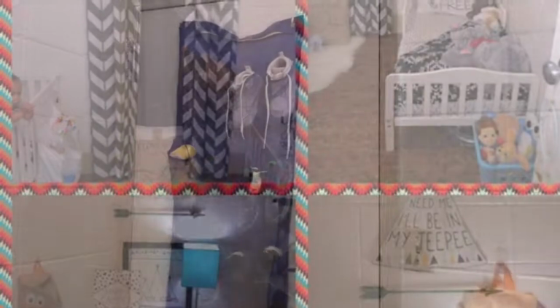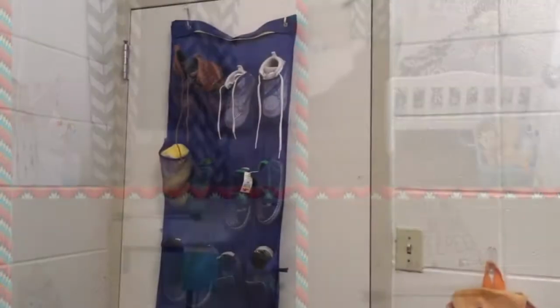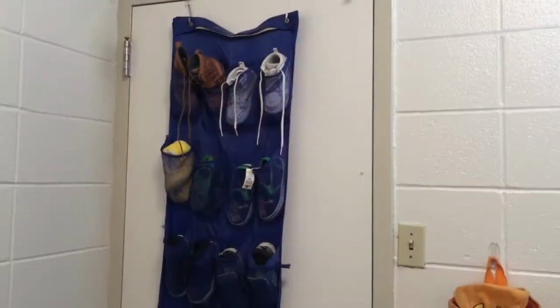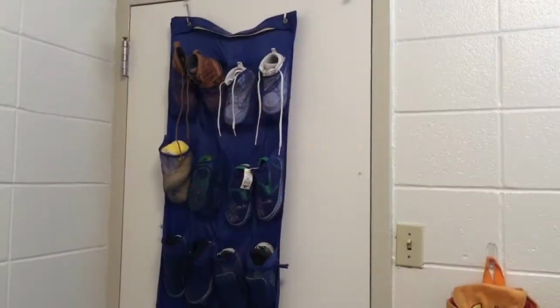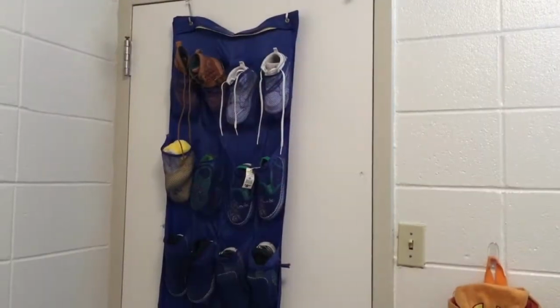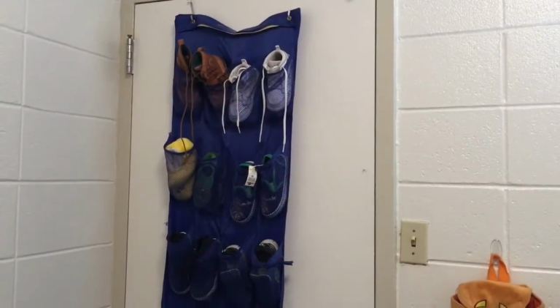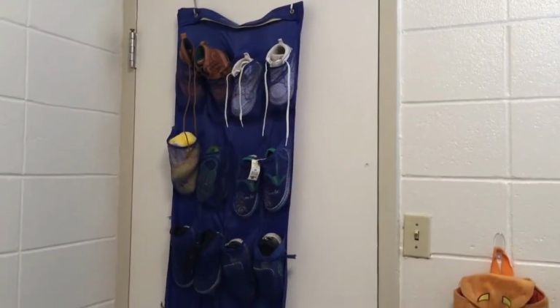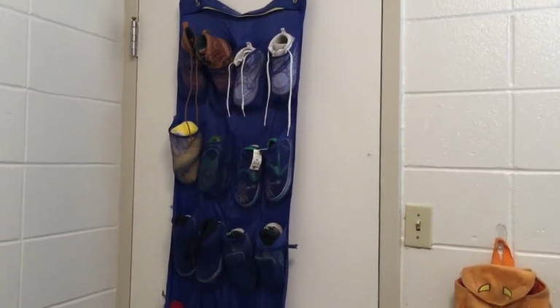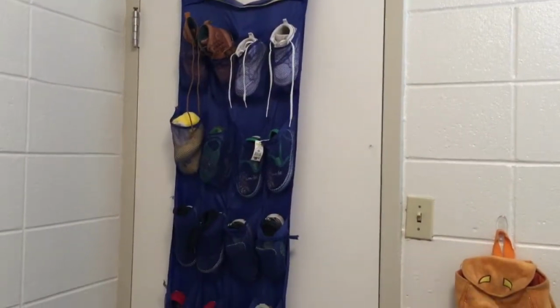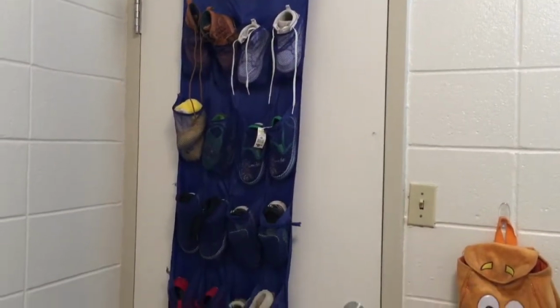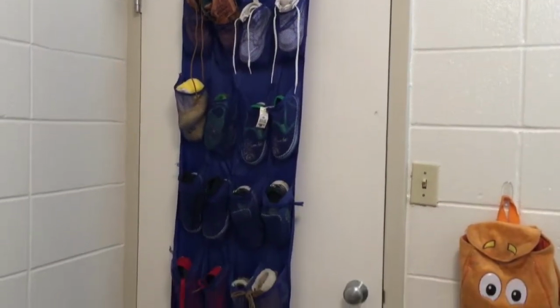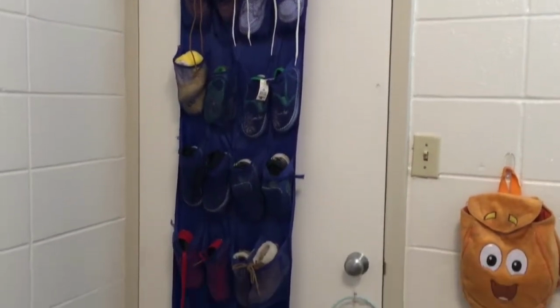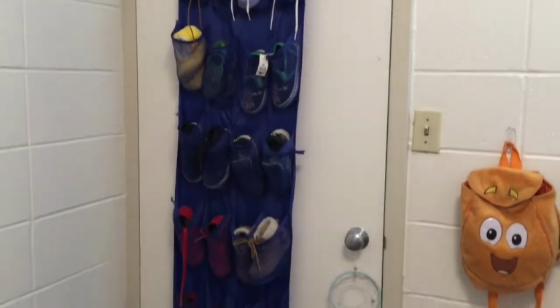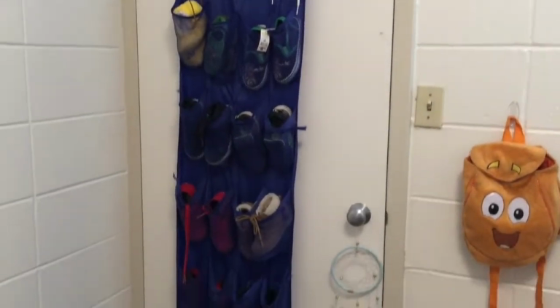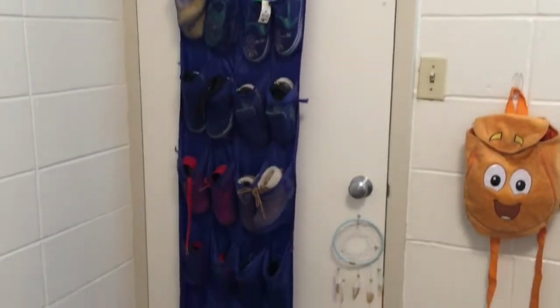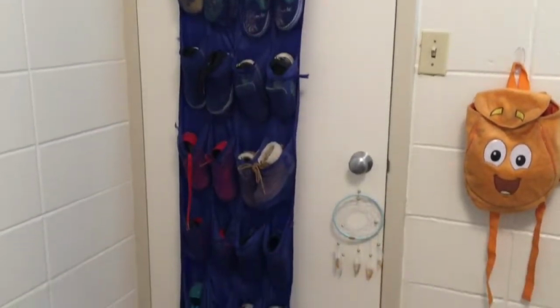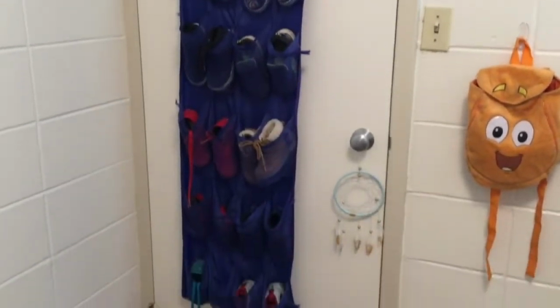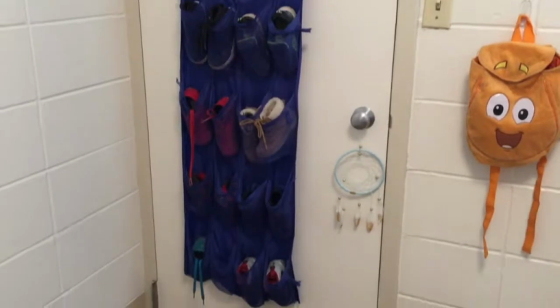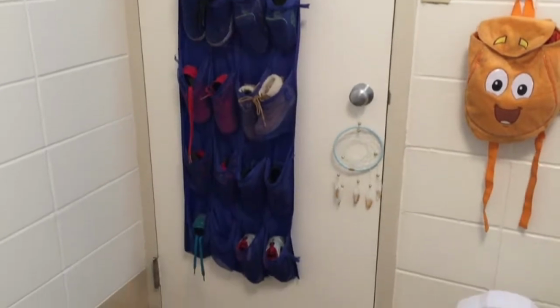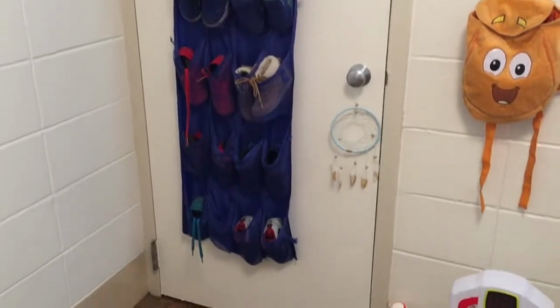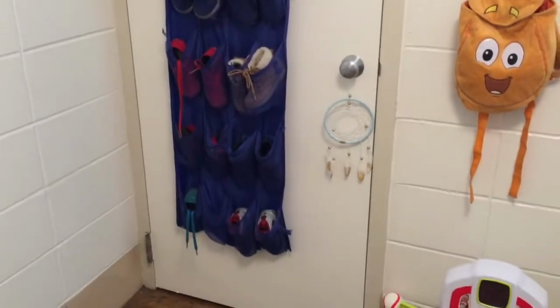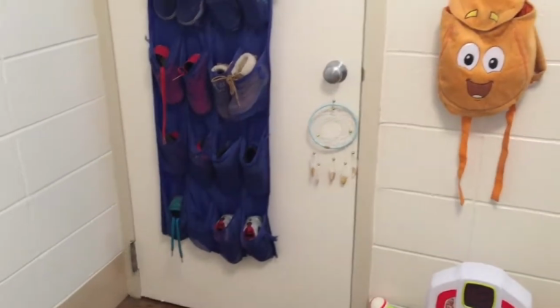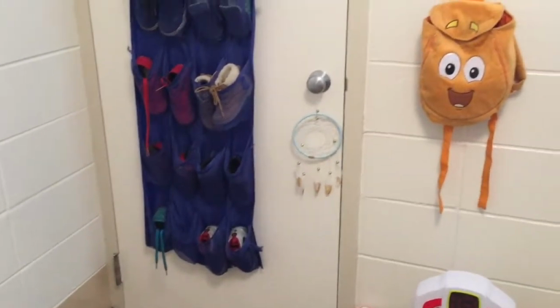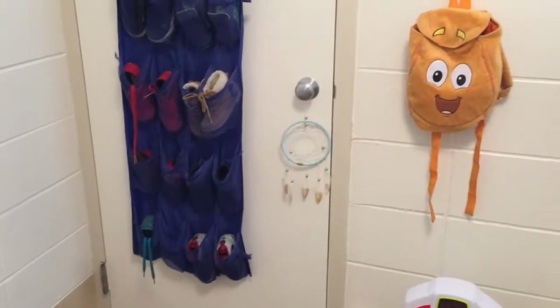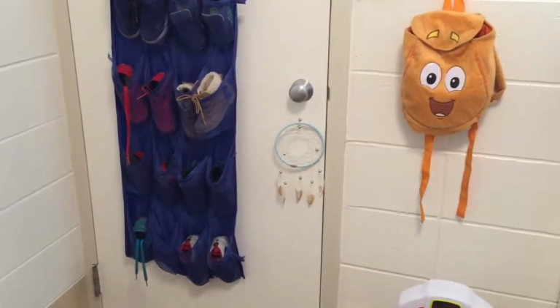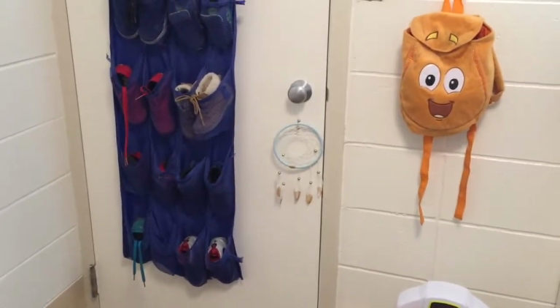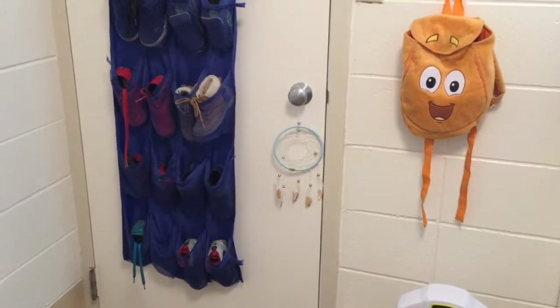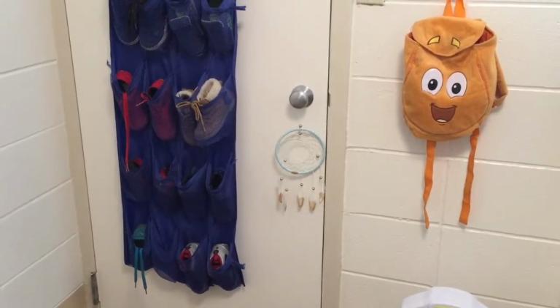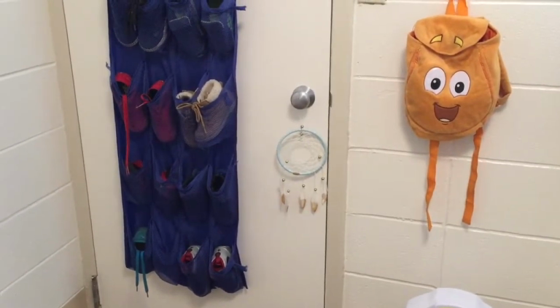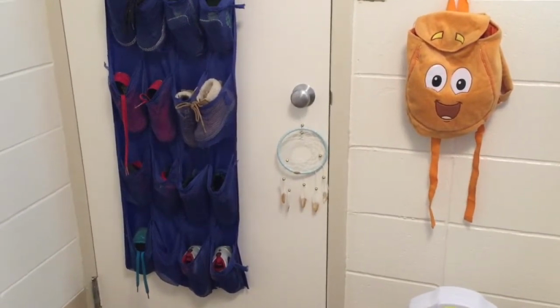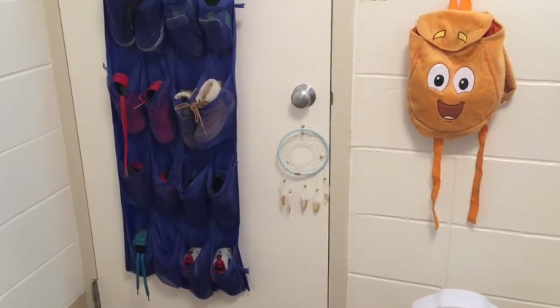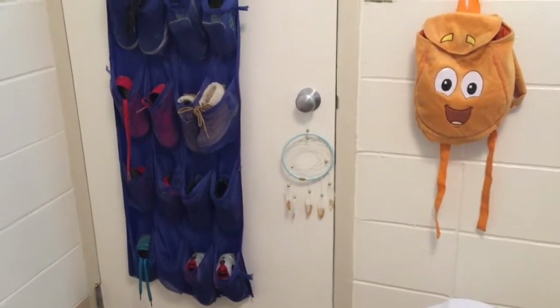We're just going to start off at the door. This is the little shoe organizer we have right here for all of Mason's shoes, and that's a little dream catcher that we got from Babies R Us.